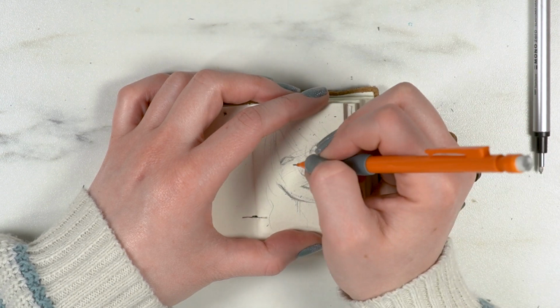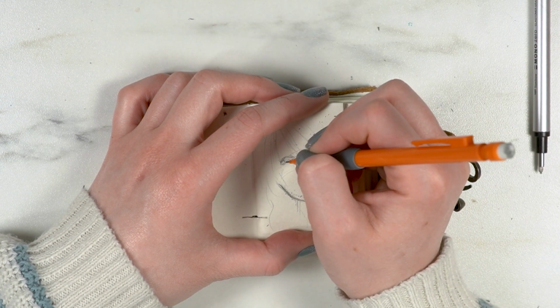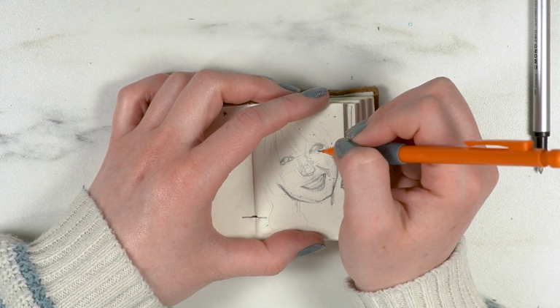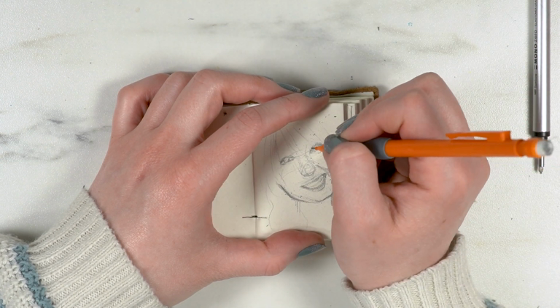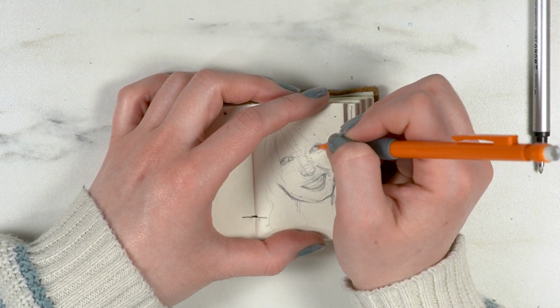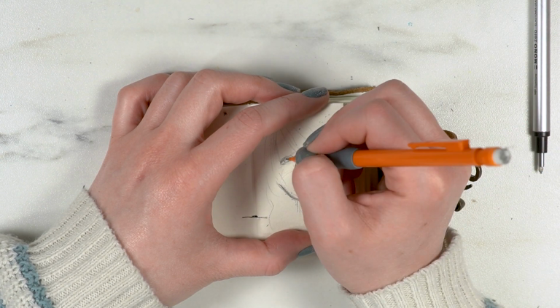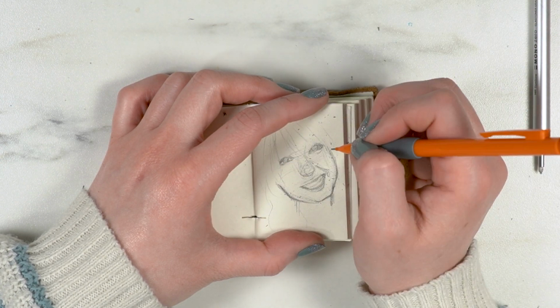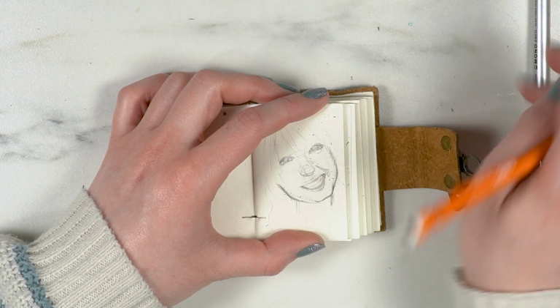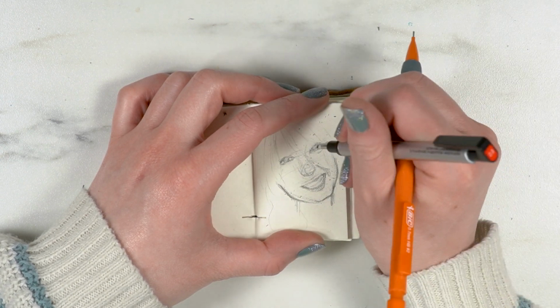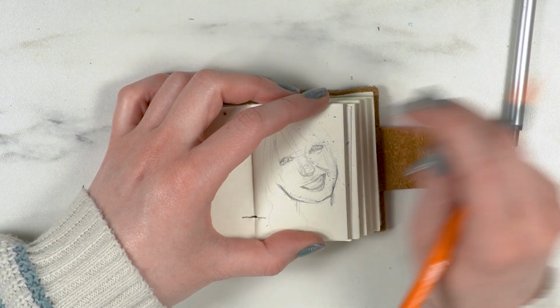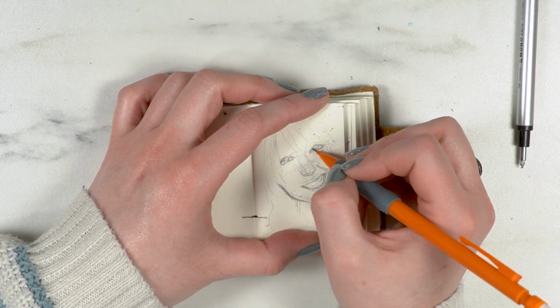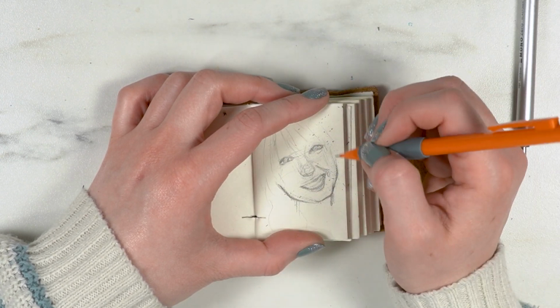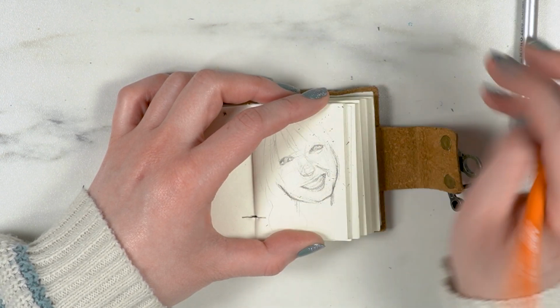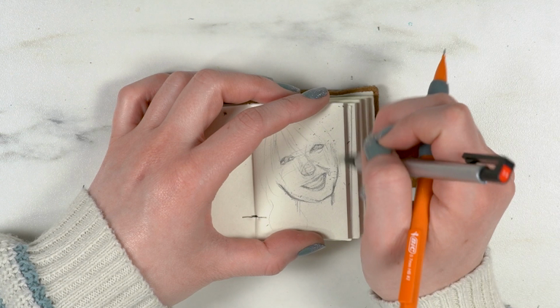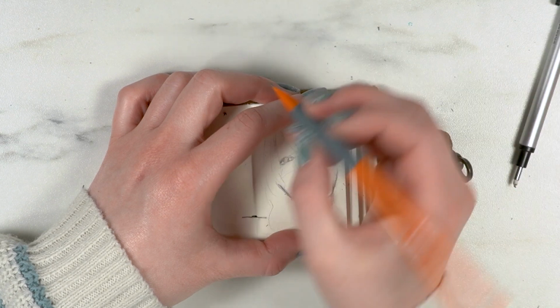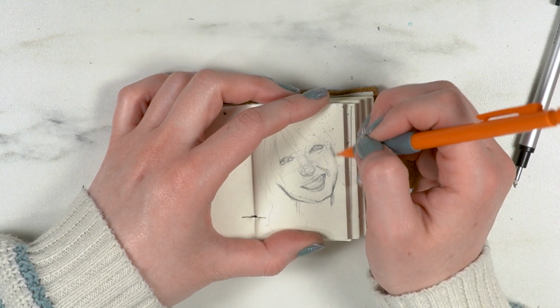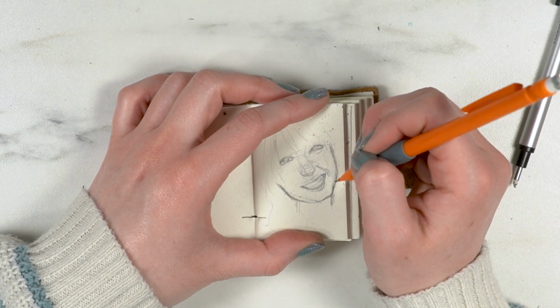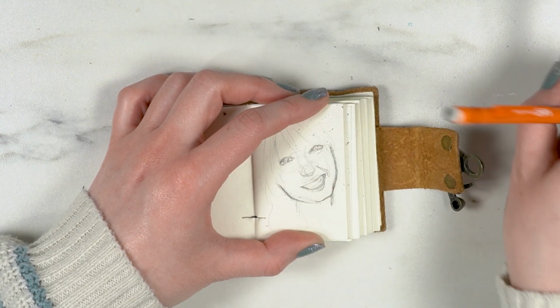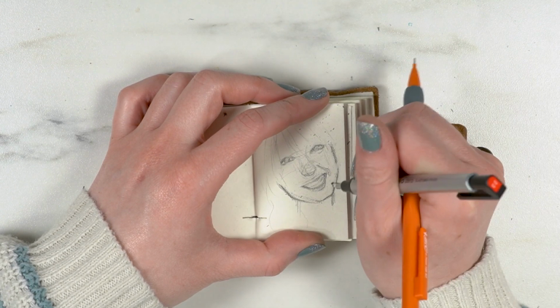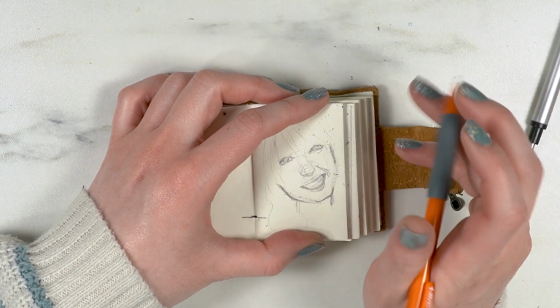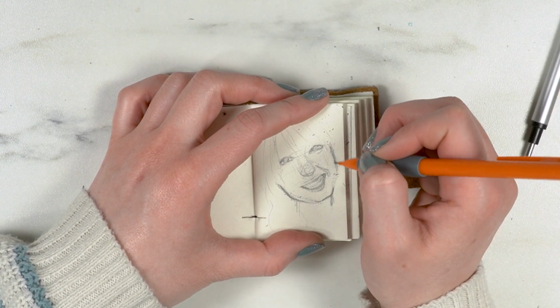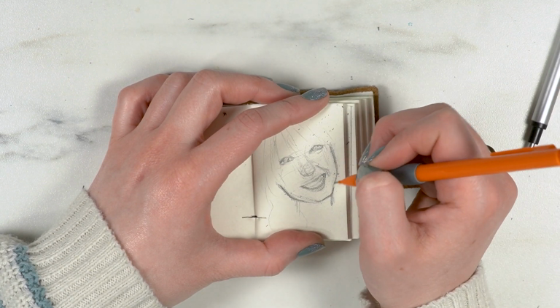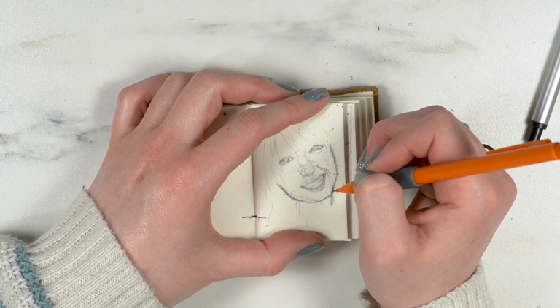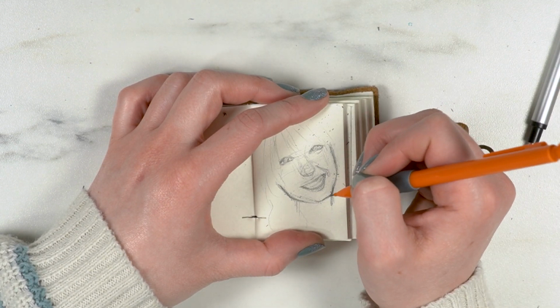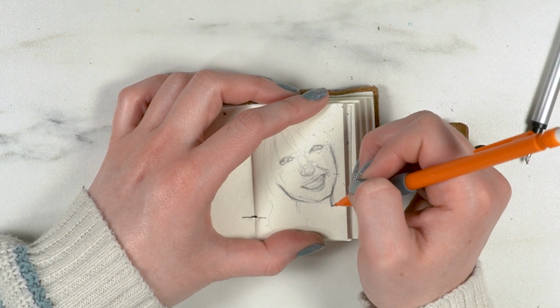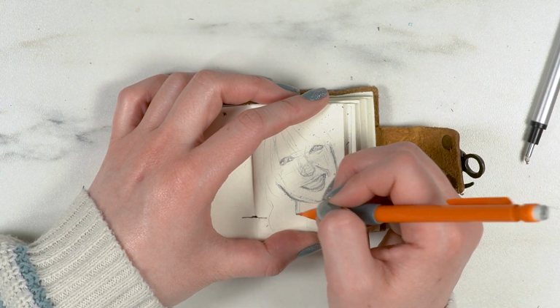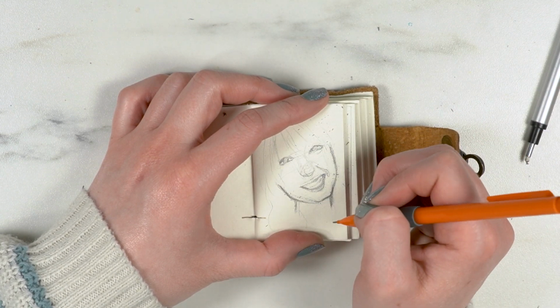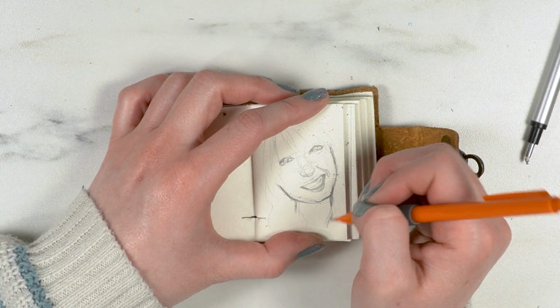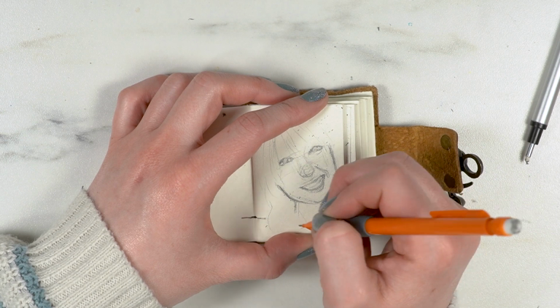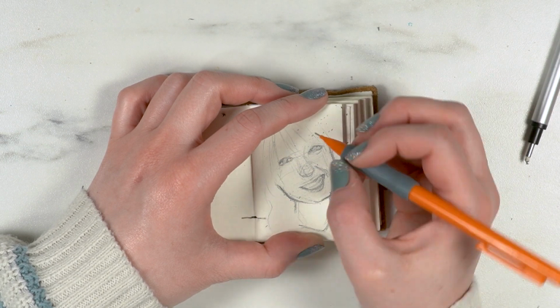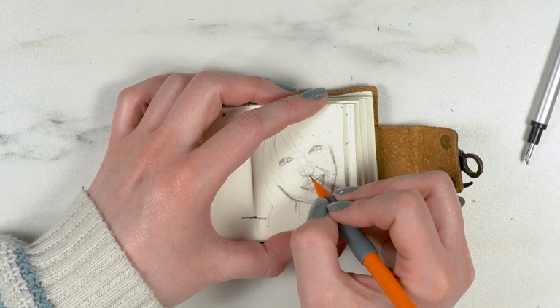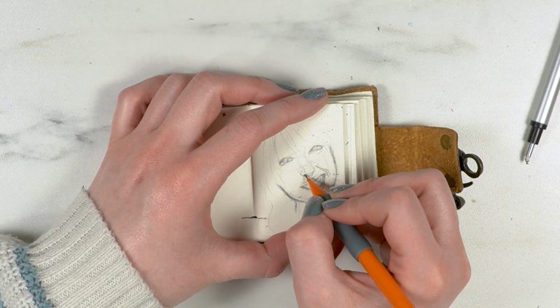It was kind of the thing I felt most comfortable with — just drawing from references and photos, which makes sense. But this one I really struggled with, and I think it's just because I'm out of practice.